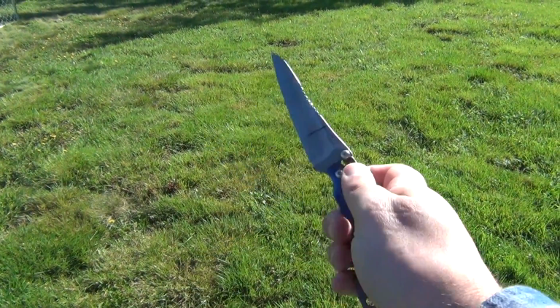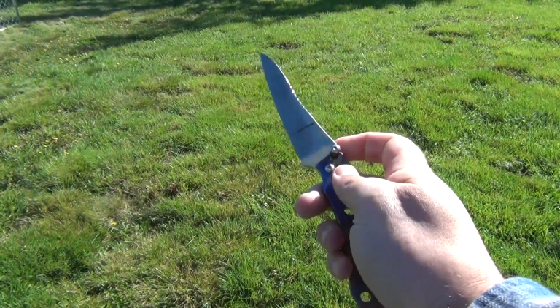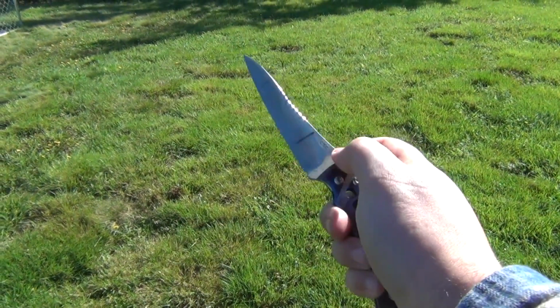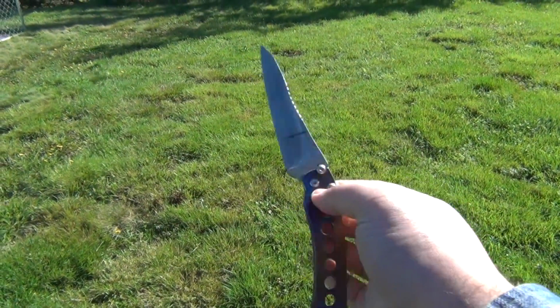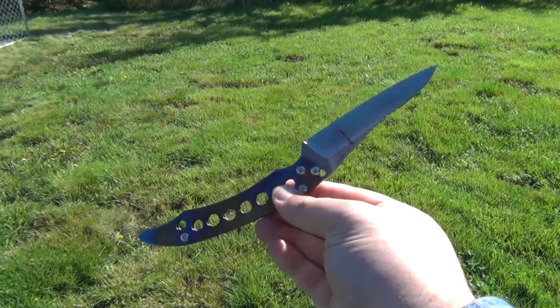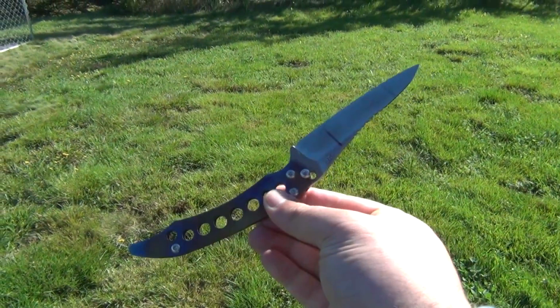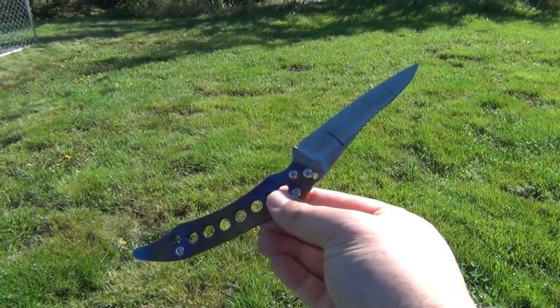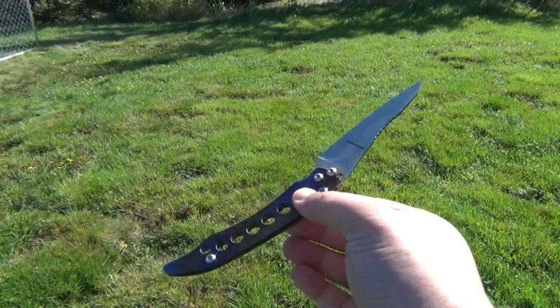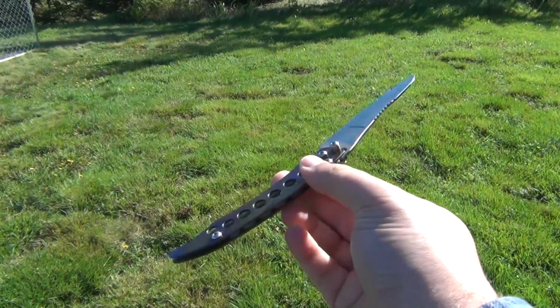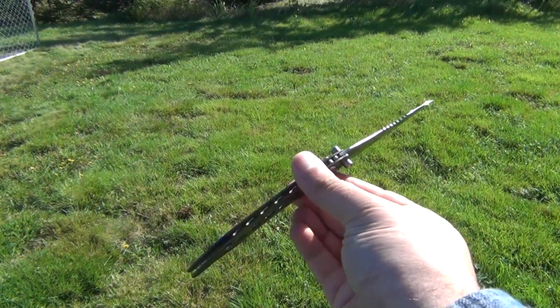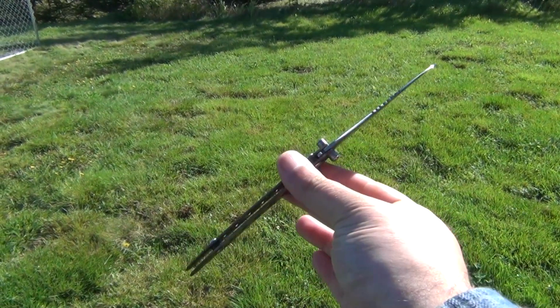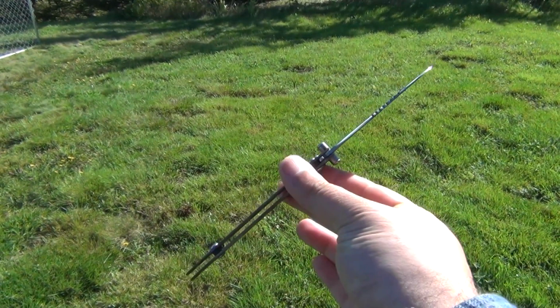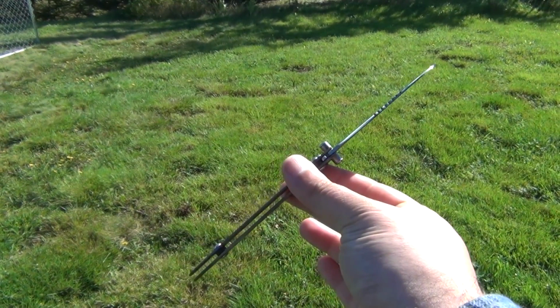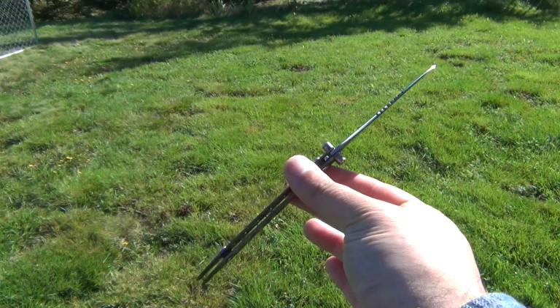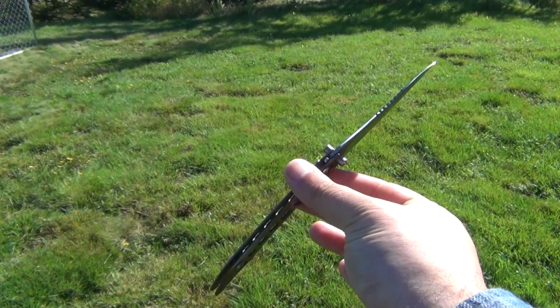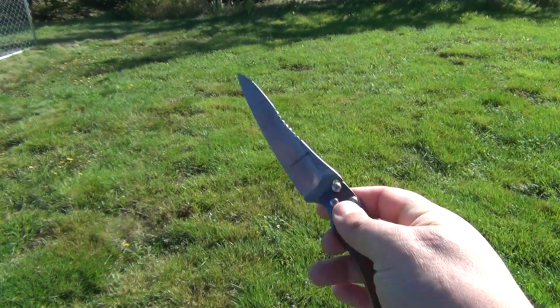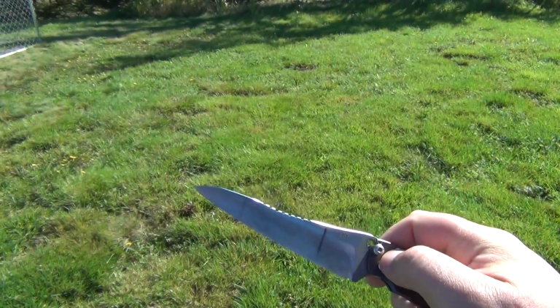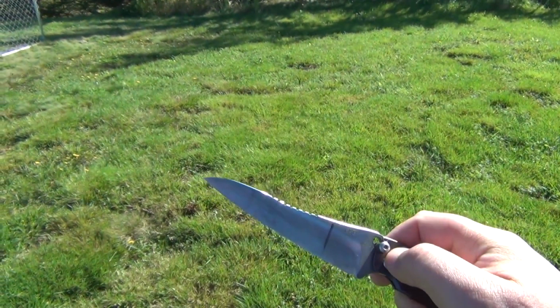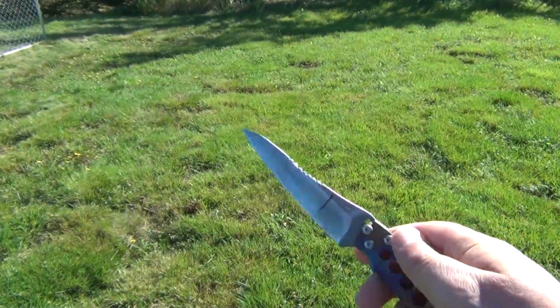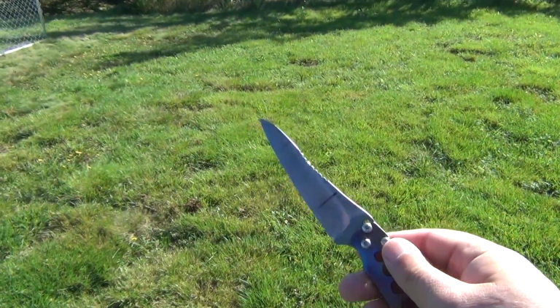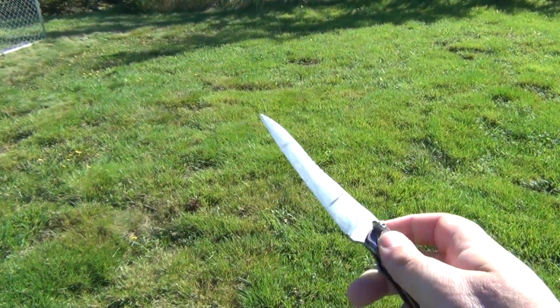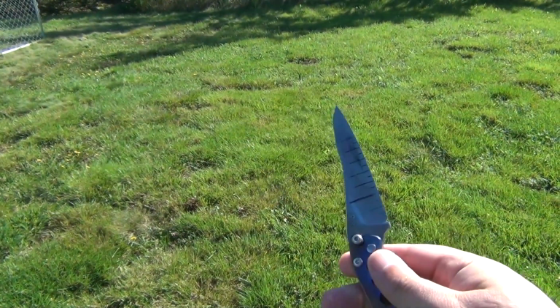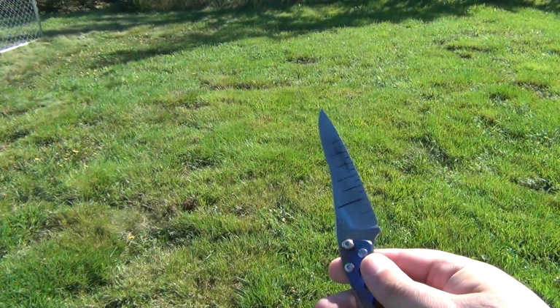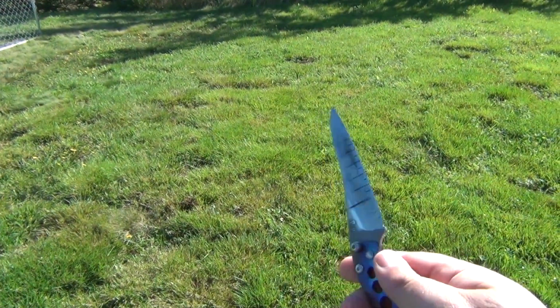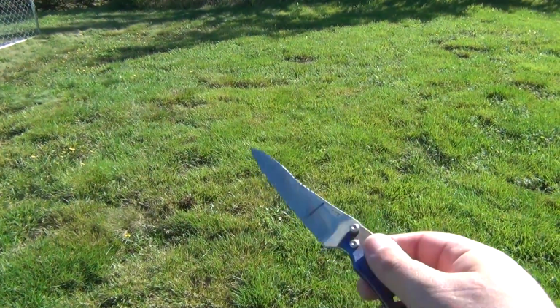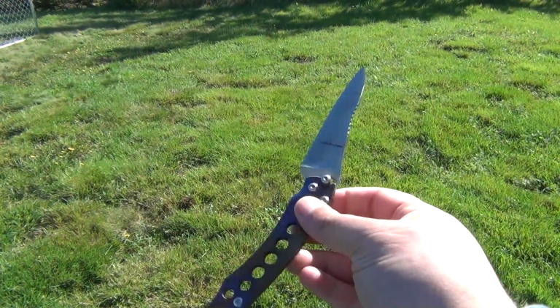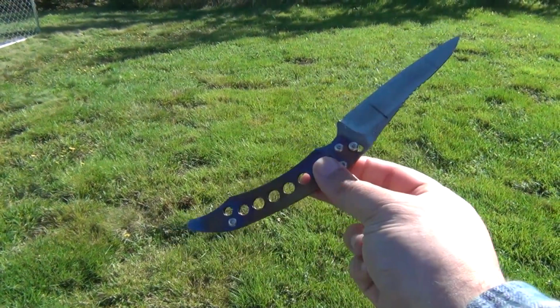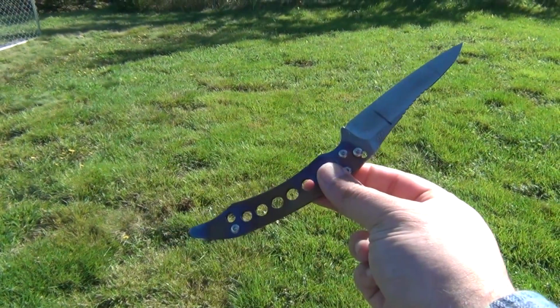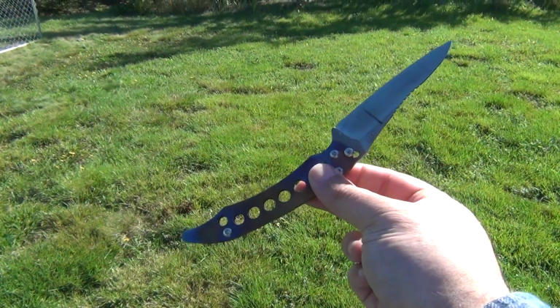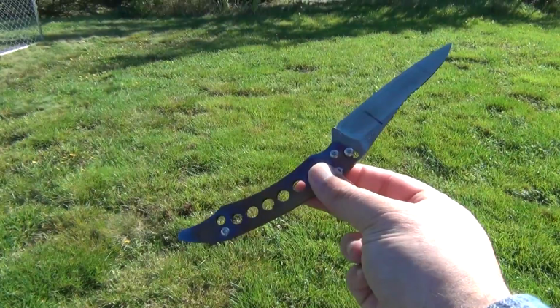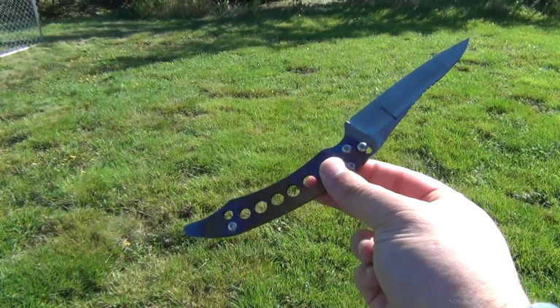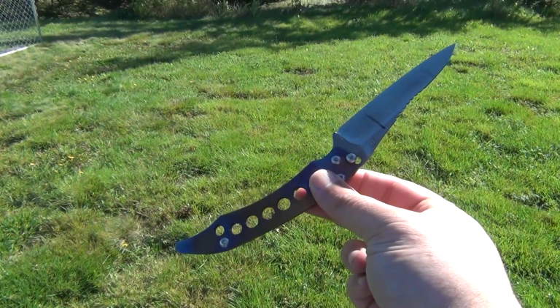Again, more of a latch or a safety catch than a lock. Very slim design, very pointy tip, full height grind — designed to cut very well. Interesting knife.